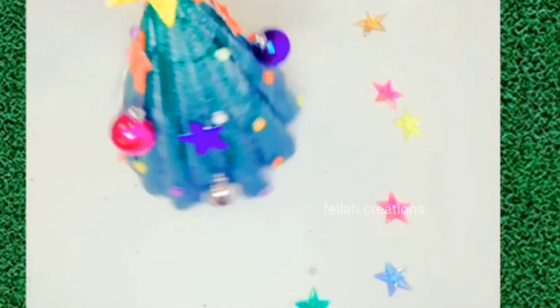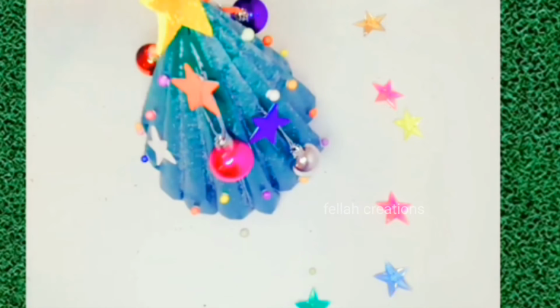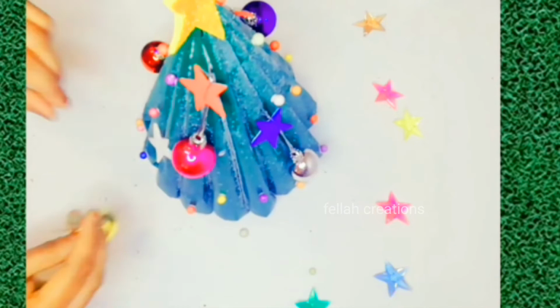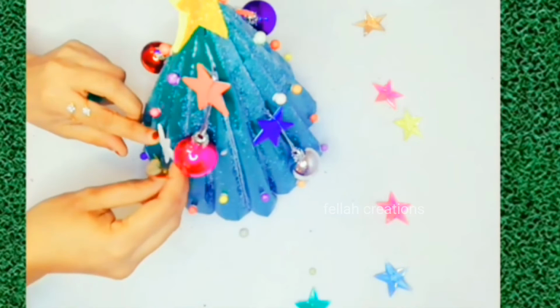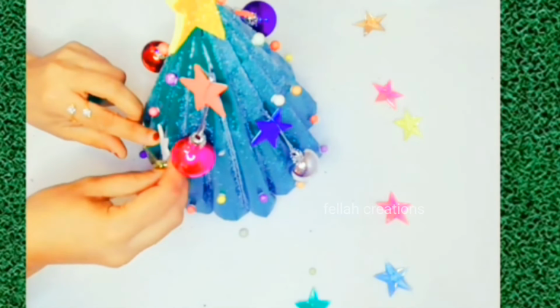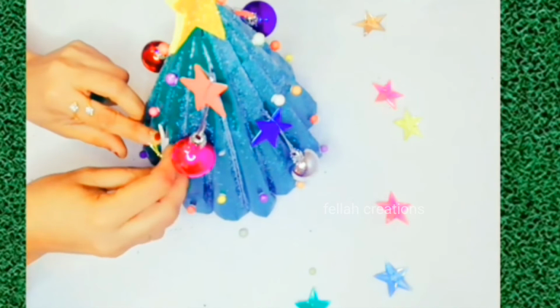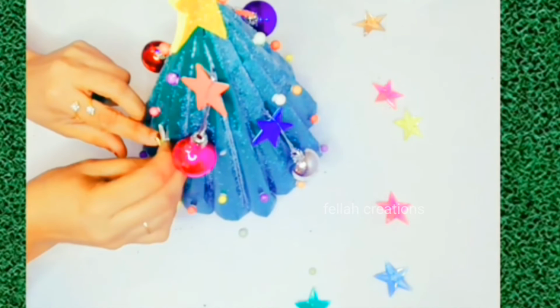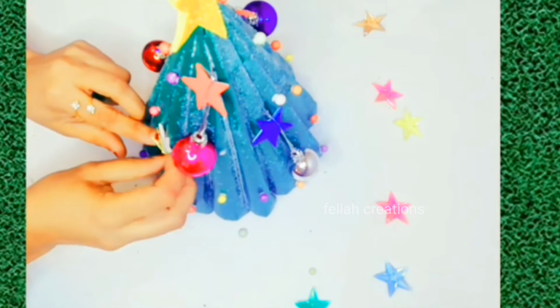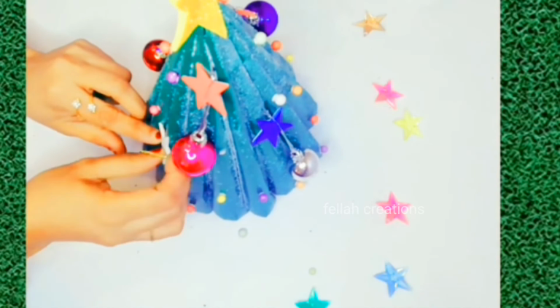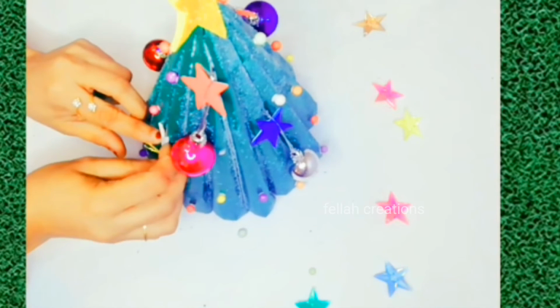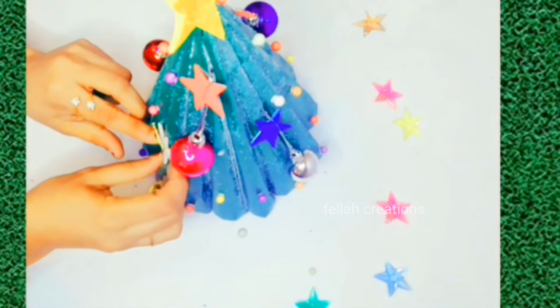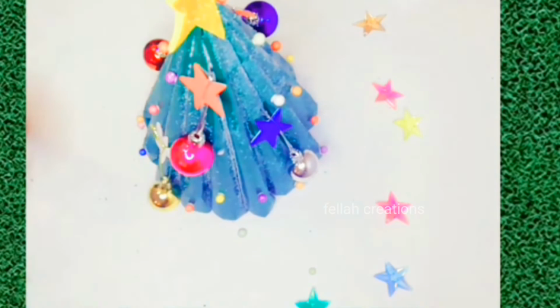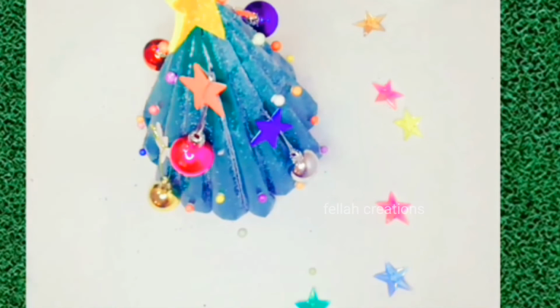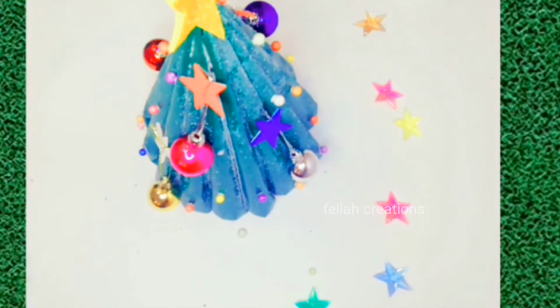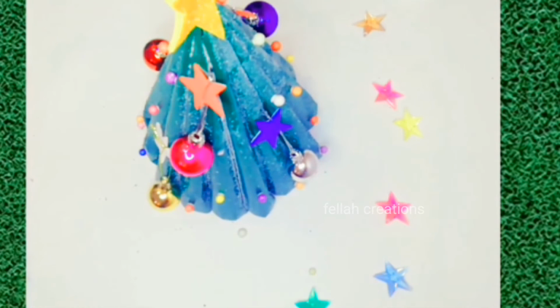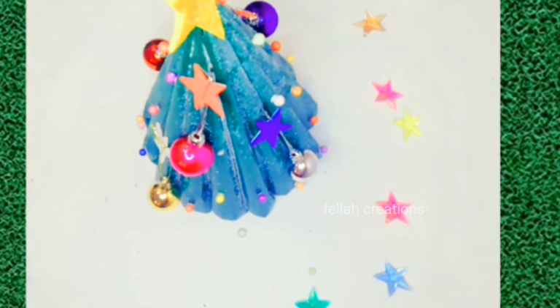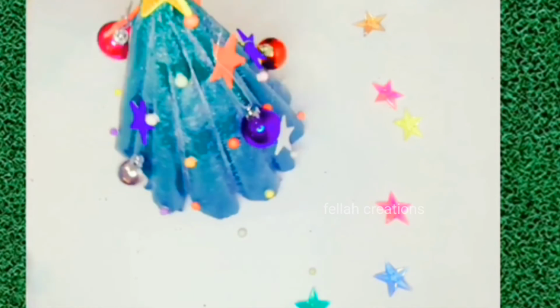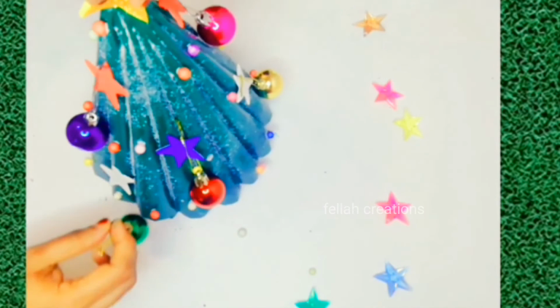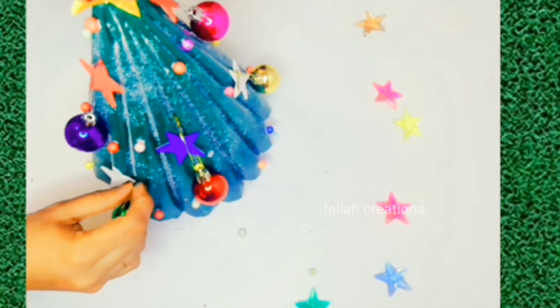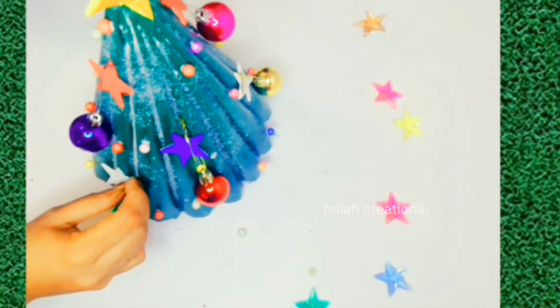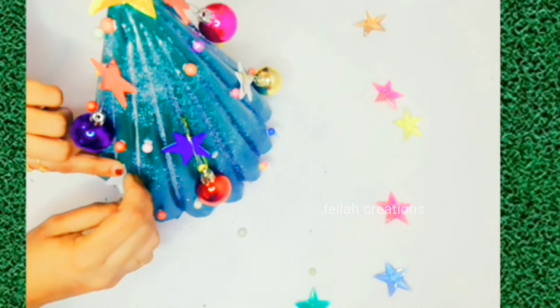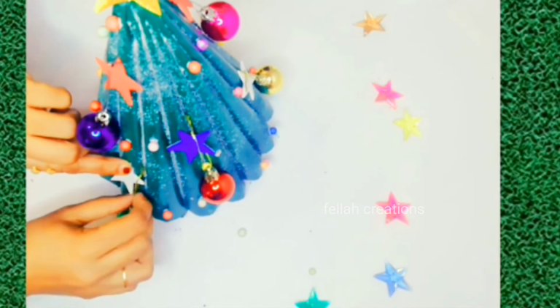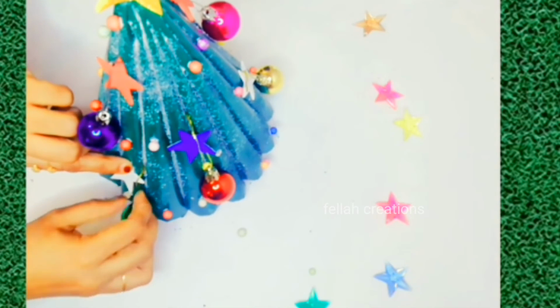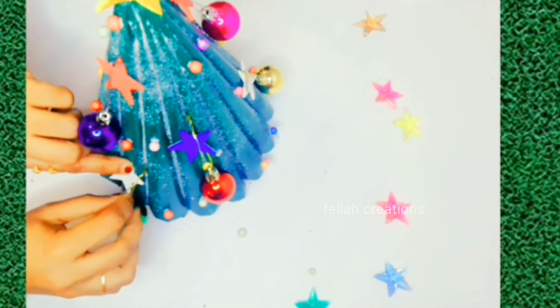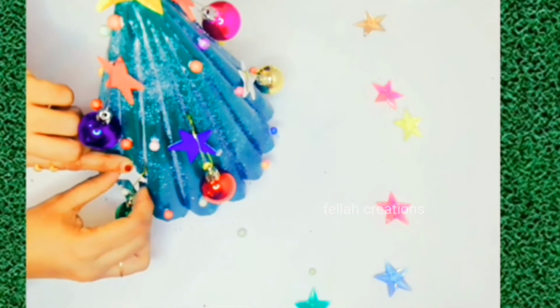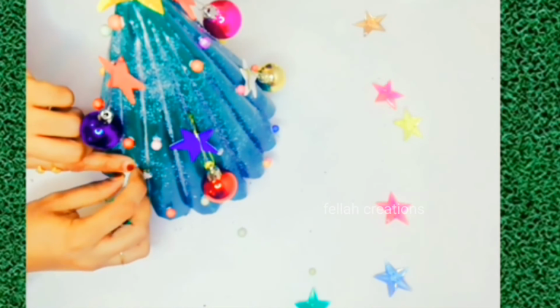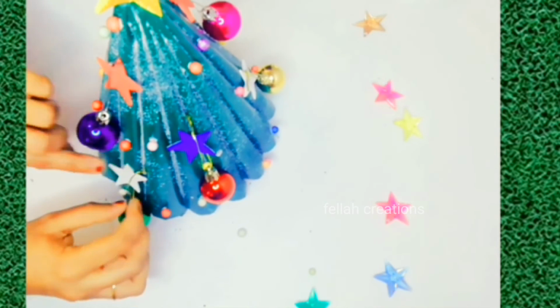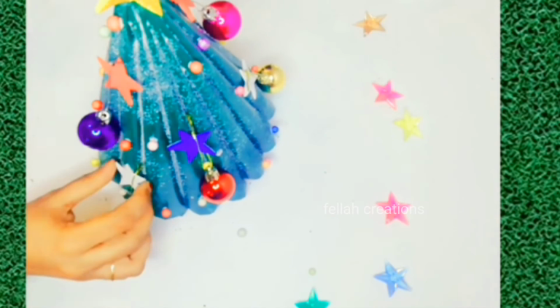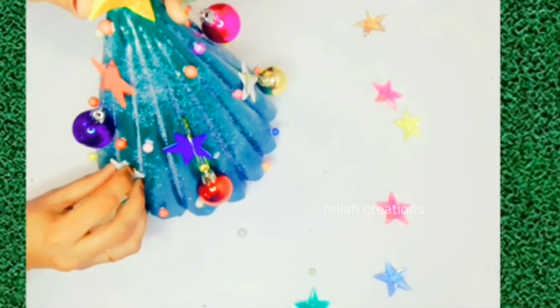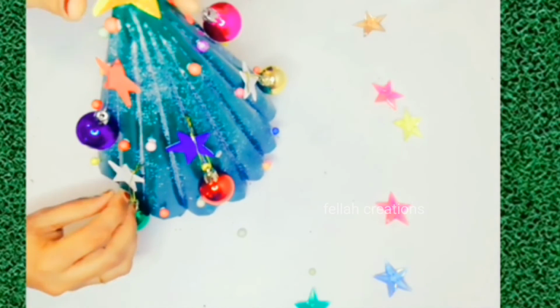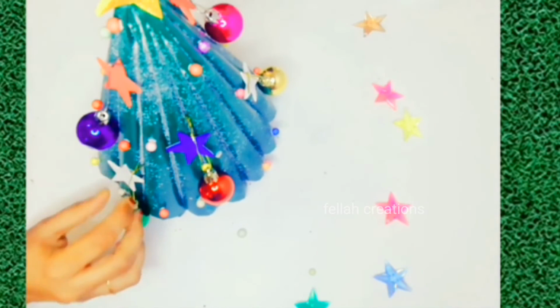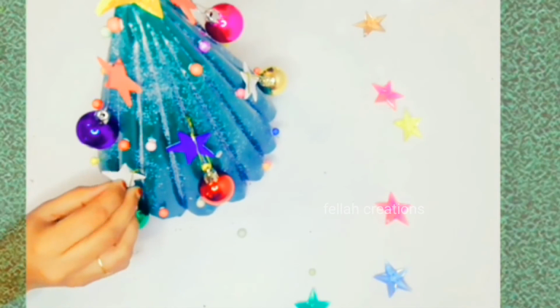Then we will show you how to do it on the Christmas tree. It will be very effective.